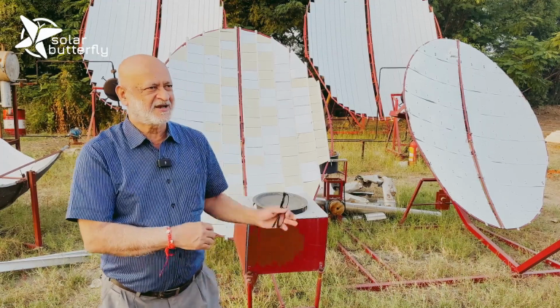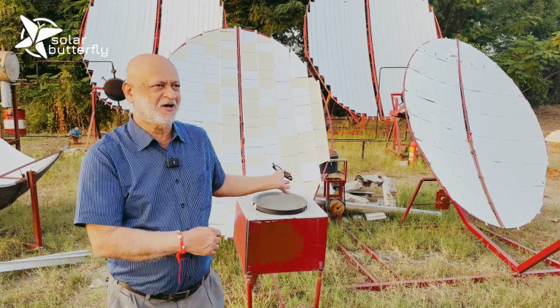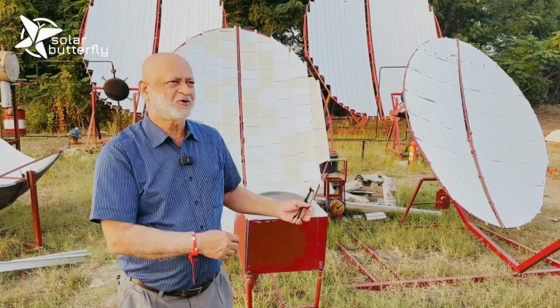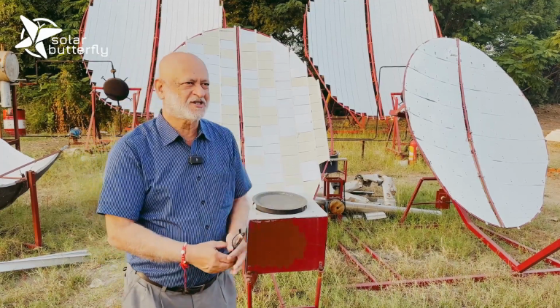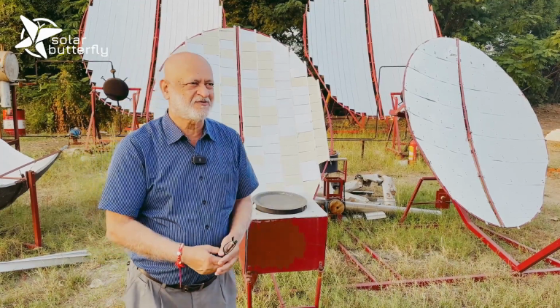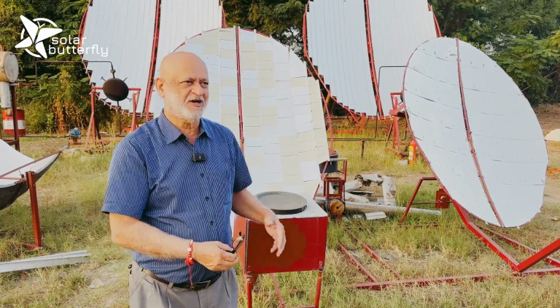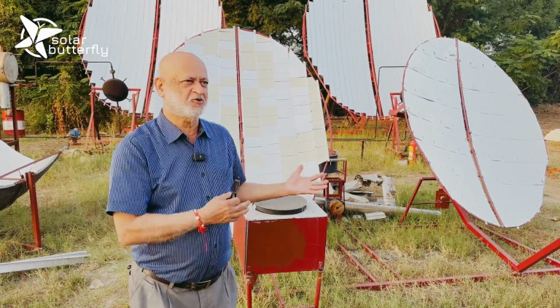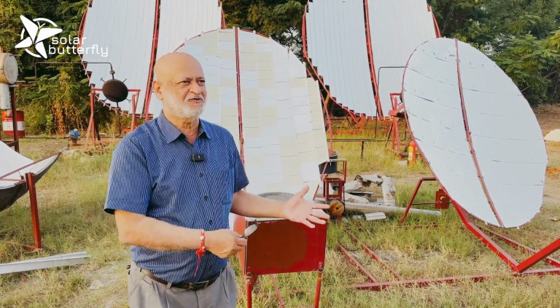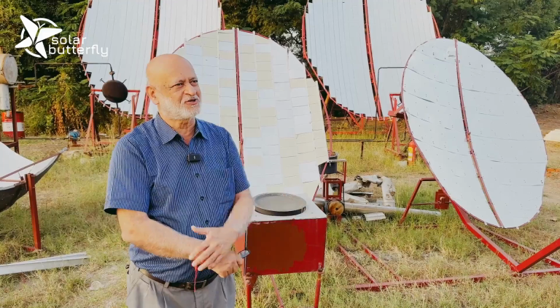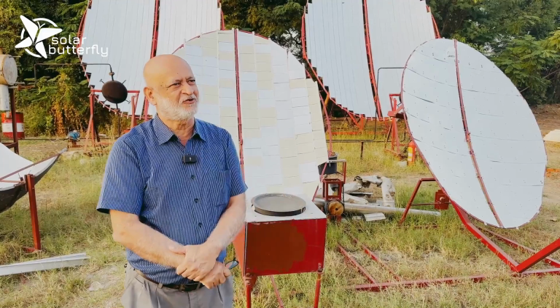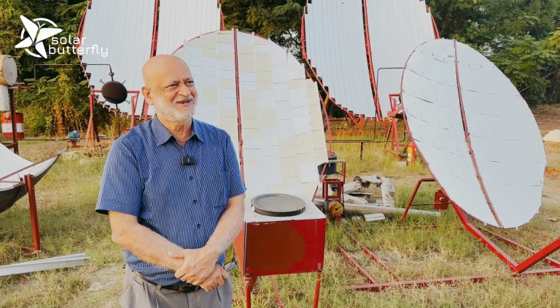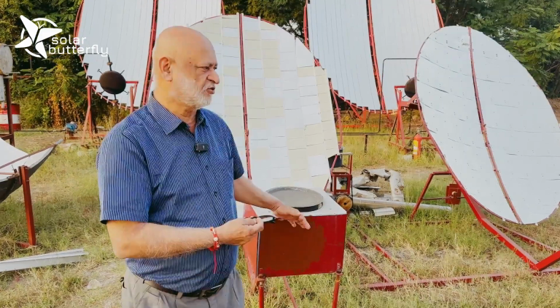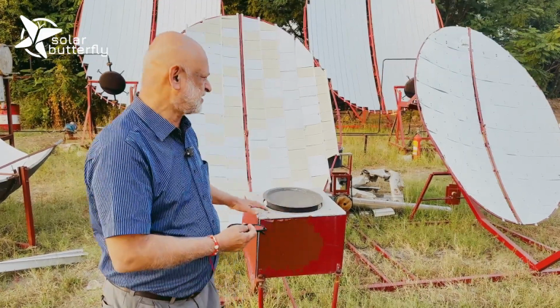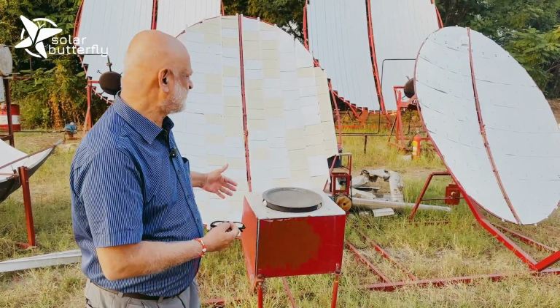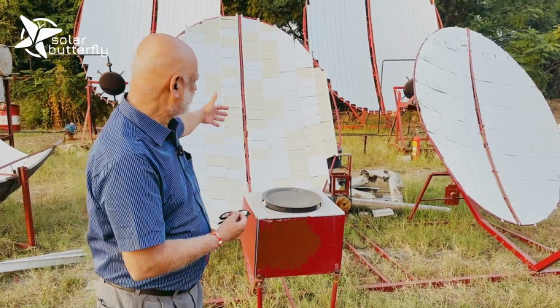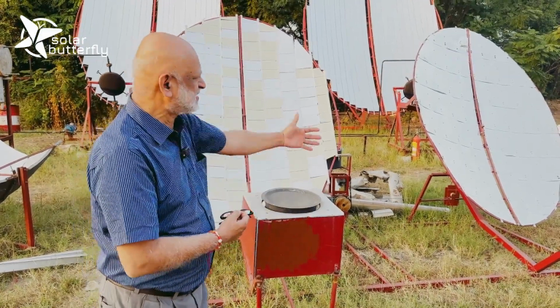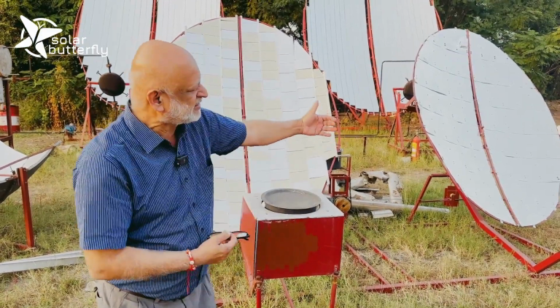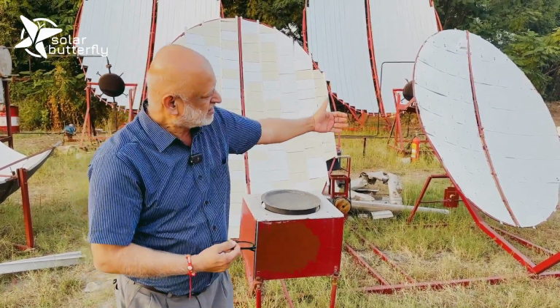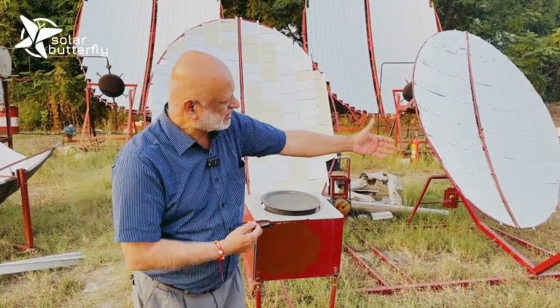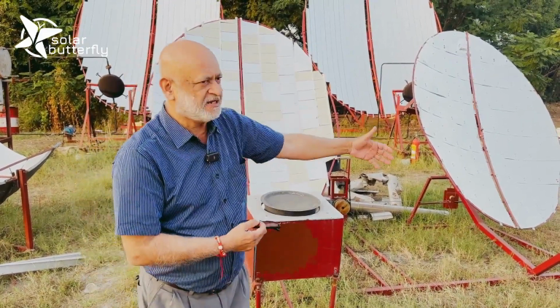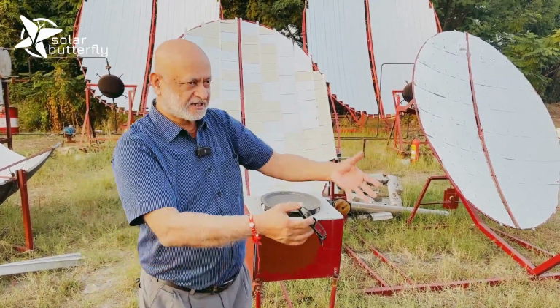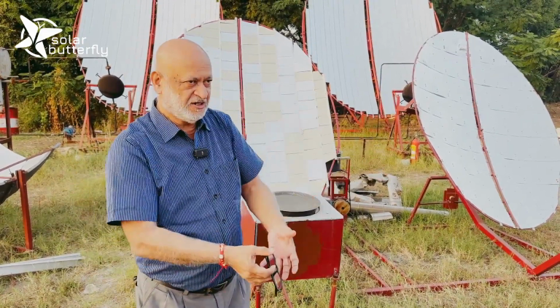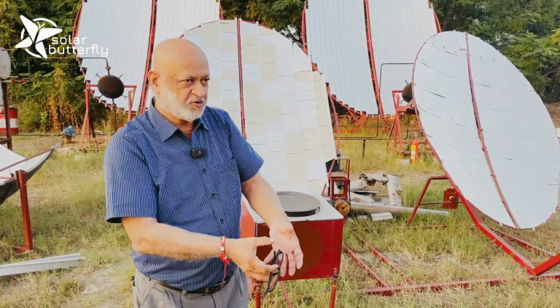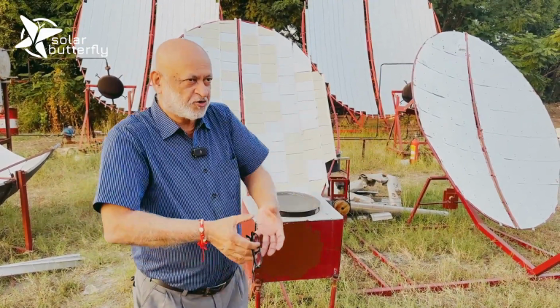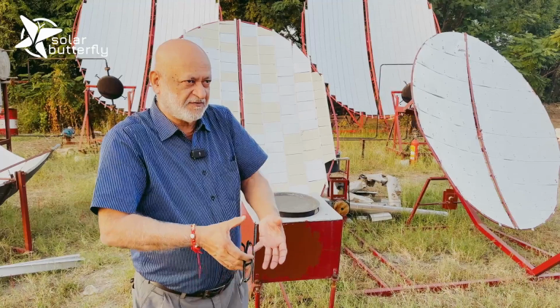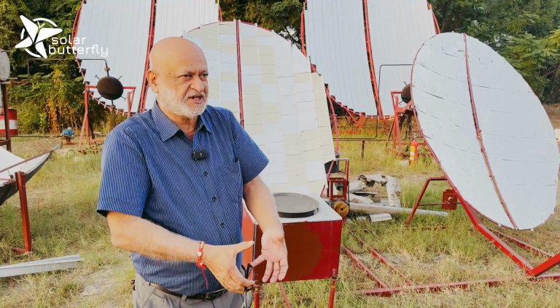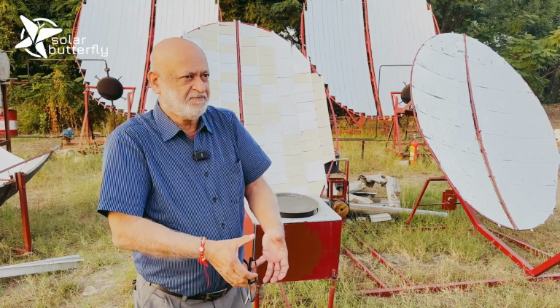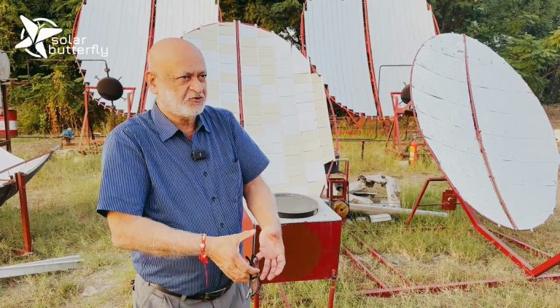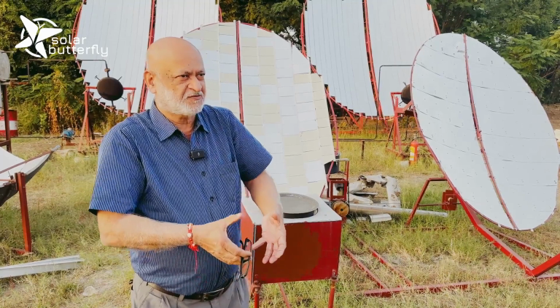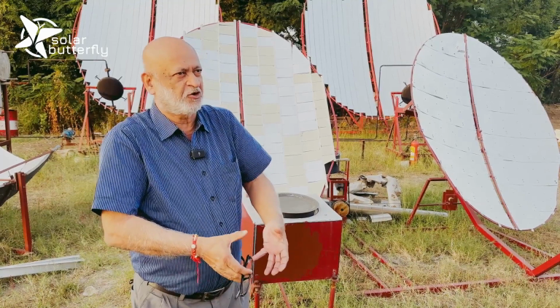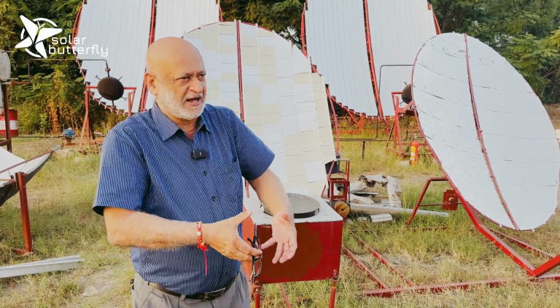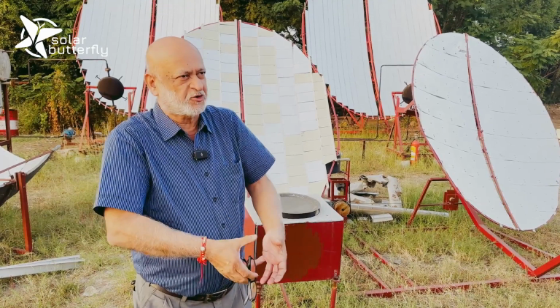These are the solar cooking systems where you can actually cook without using any wood. This is the technology where you reflect sunlight directly into the kitchen and you can cook in the comfort of the kitchen — what you call direct cooking.